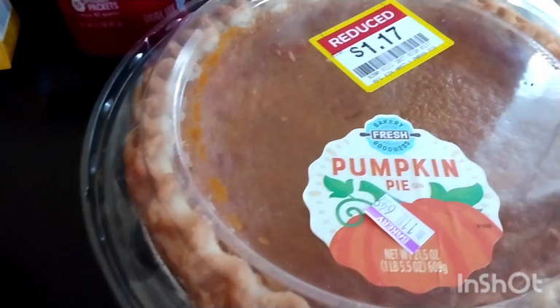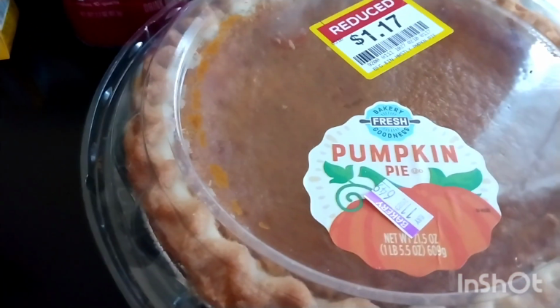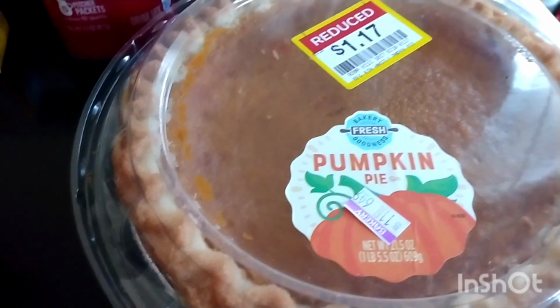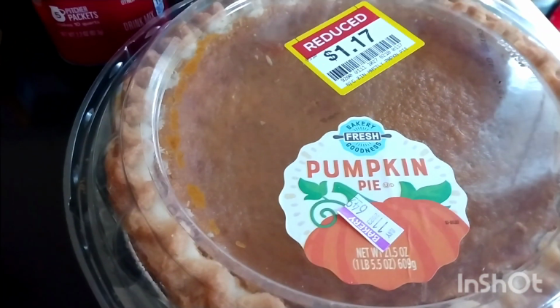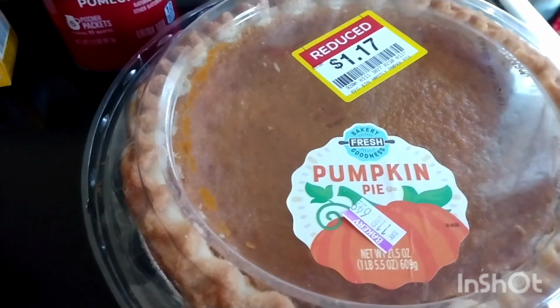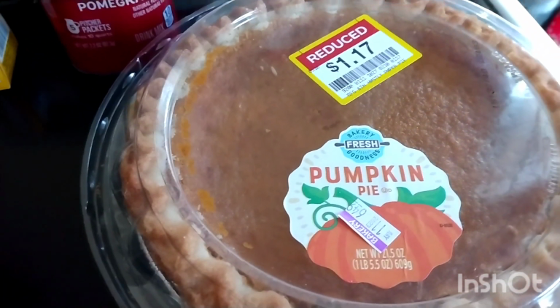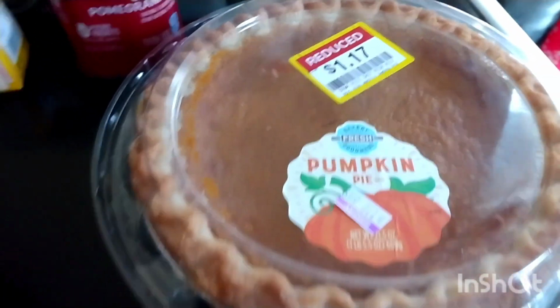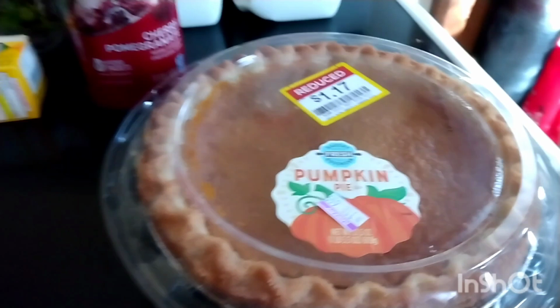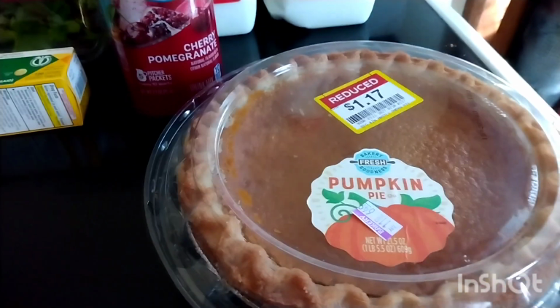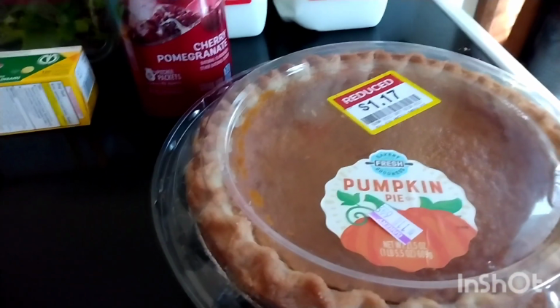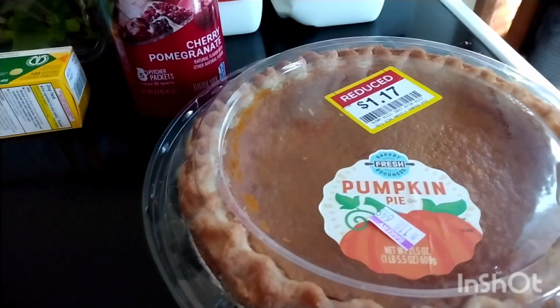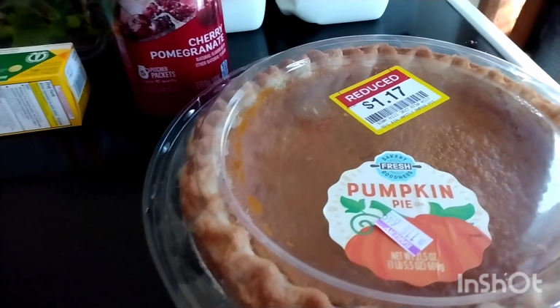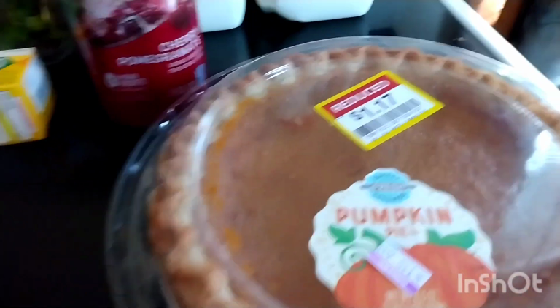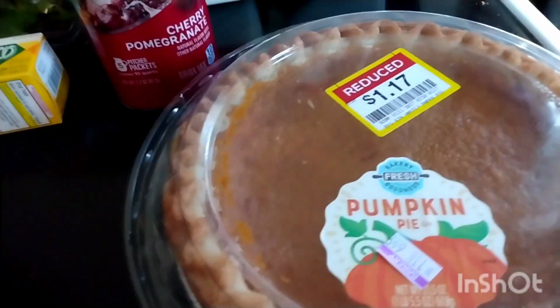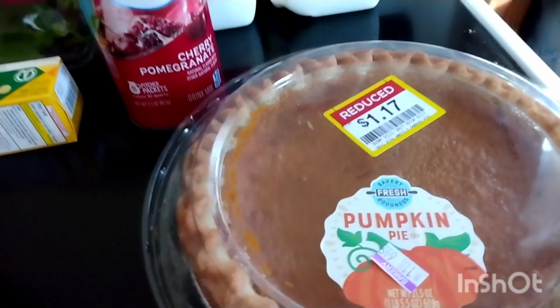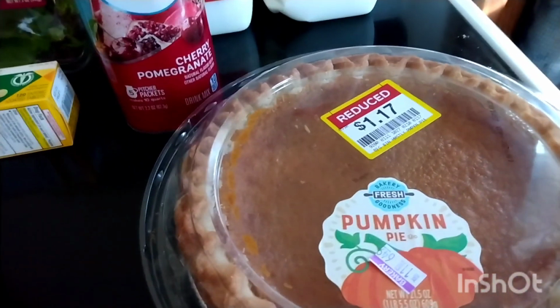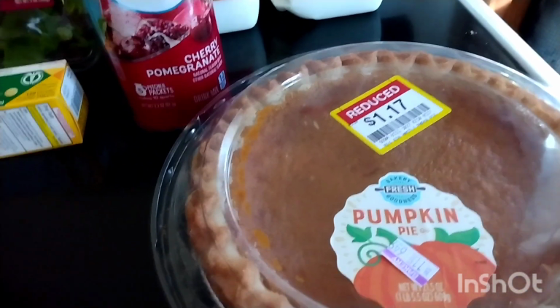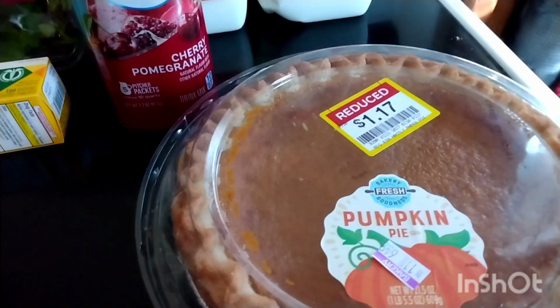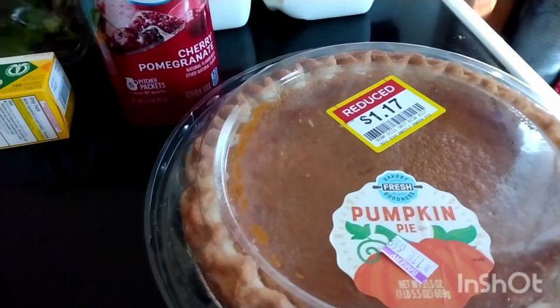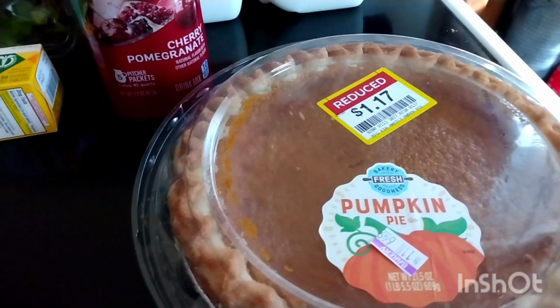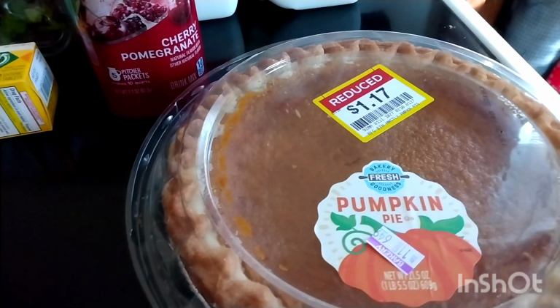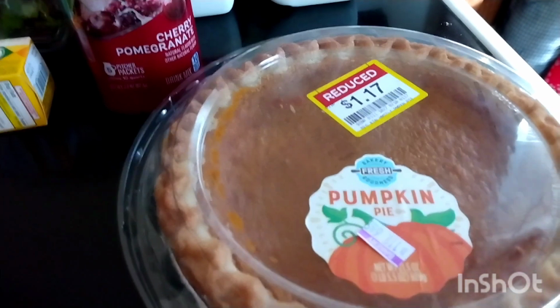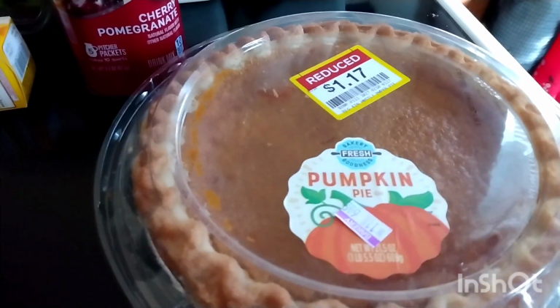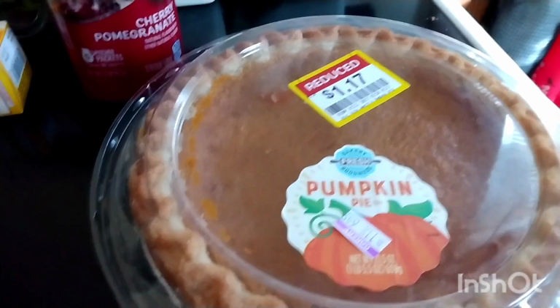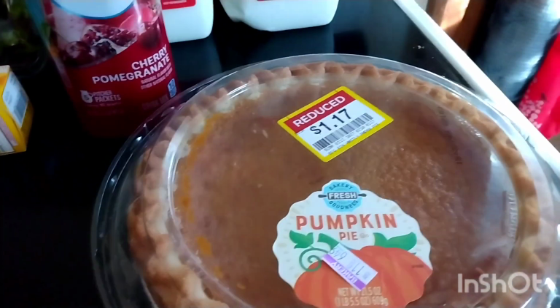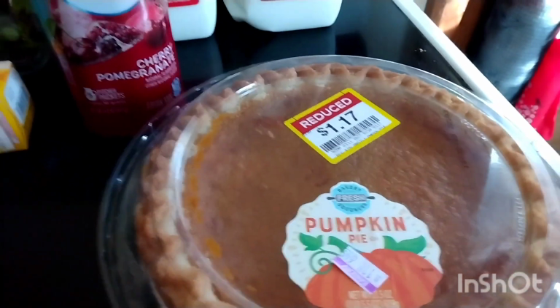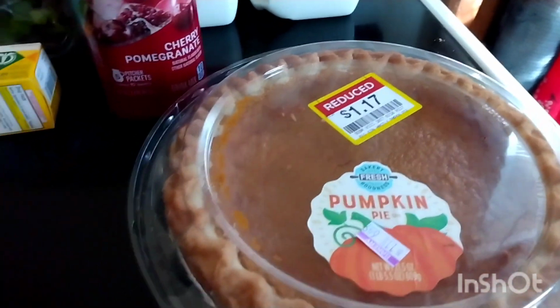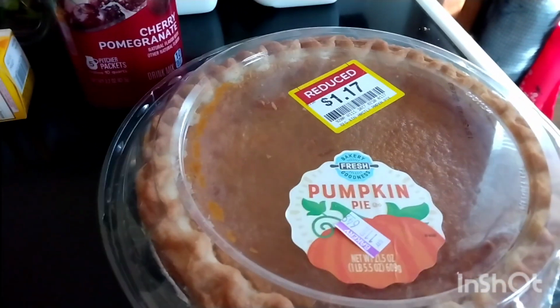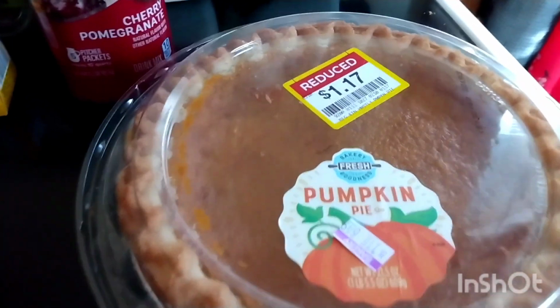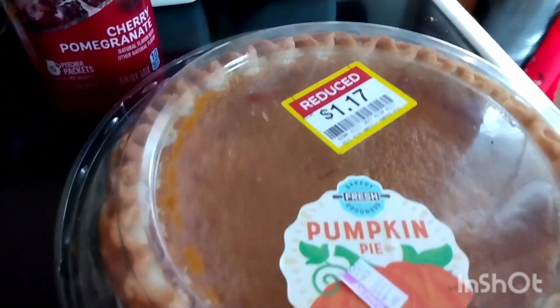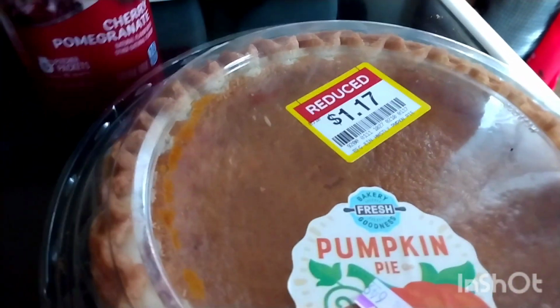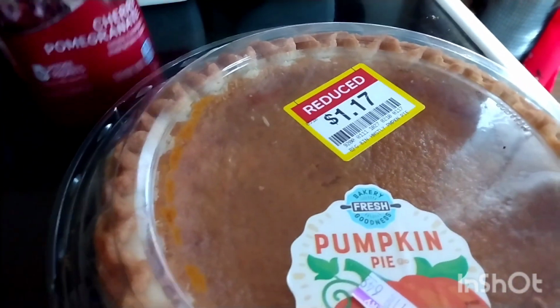I got this pumpkin pie for $1.17 marked down. It is dated for tomorrow. Not sure if I'm going to throw this in my freezer or if we might eat it right away, but there's that. That was an awesome deal.